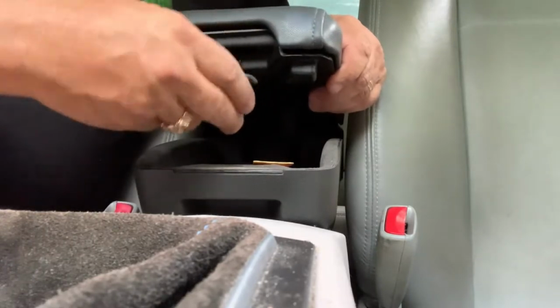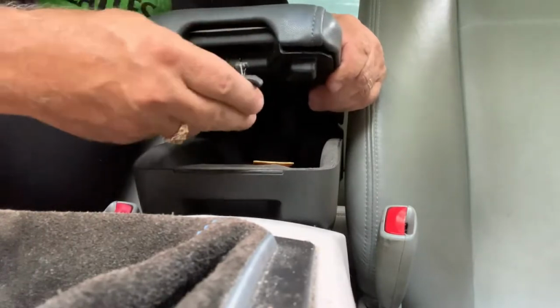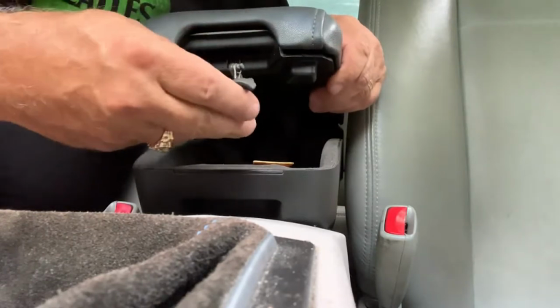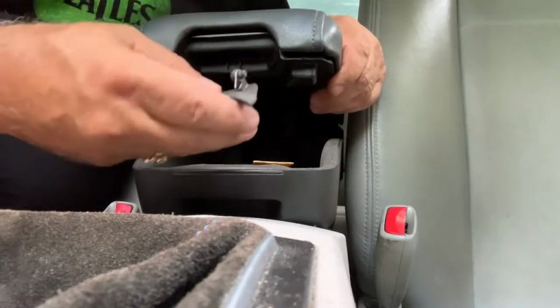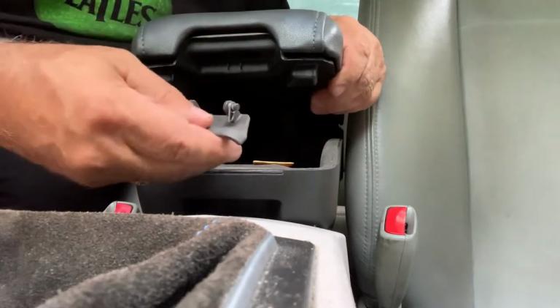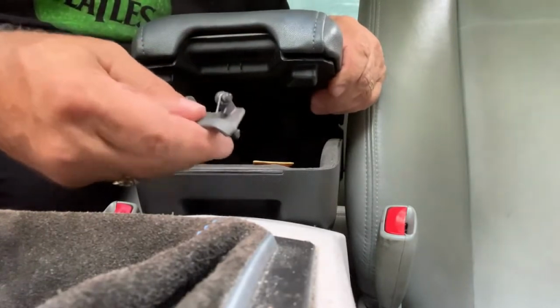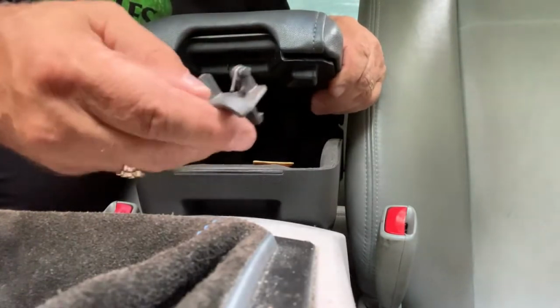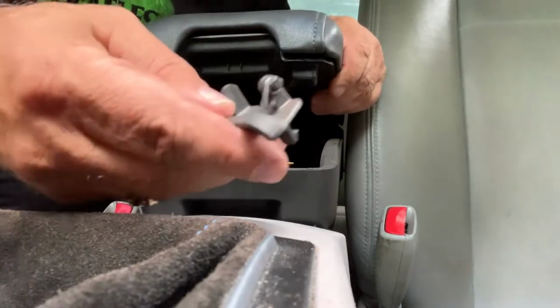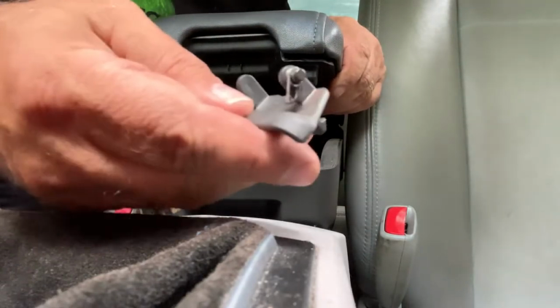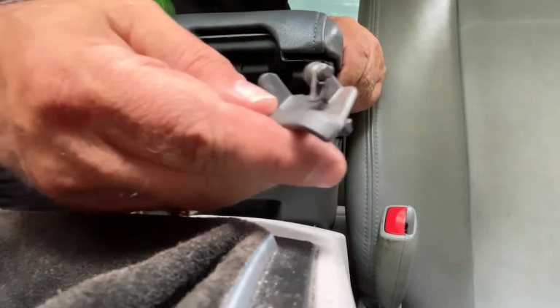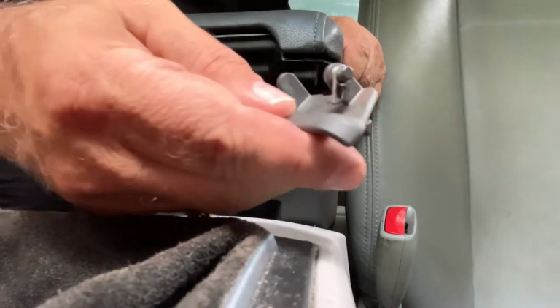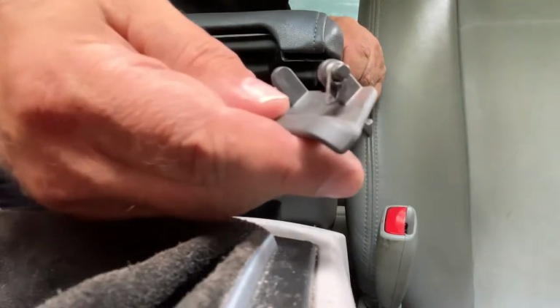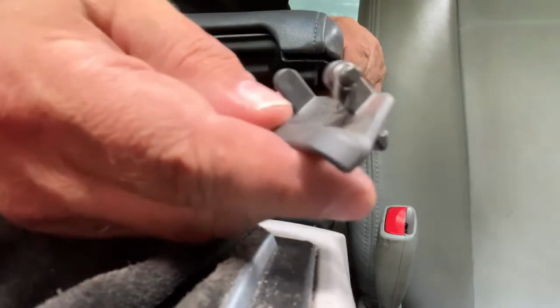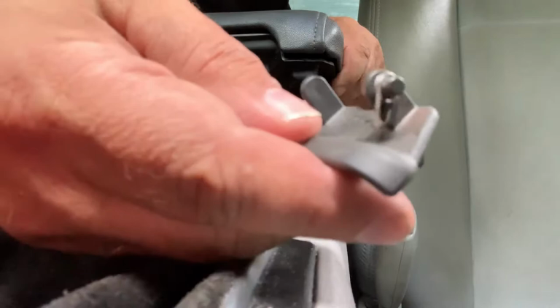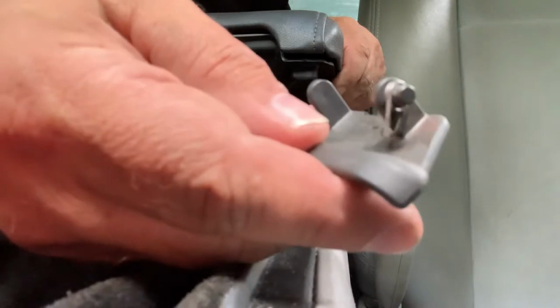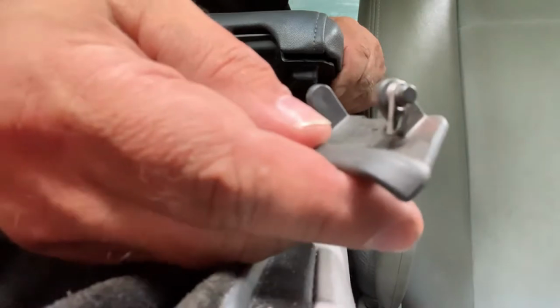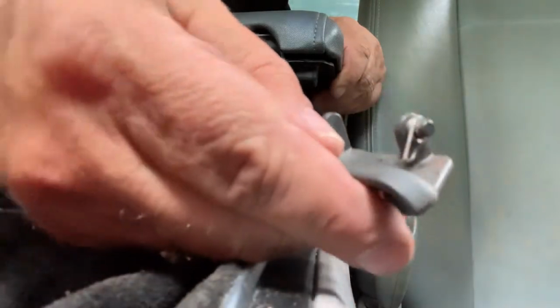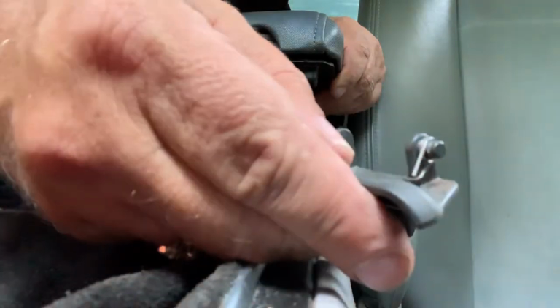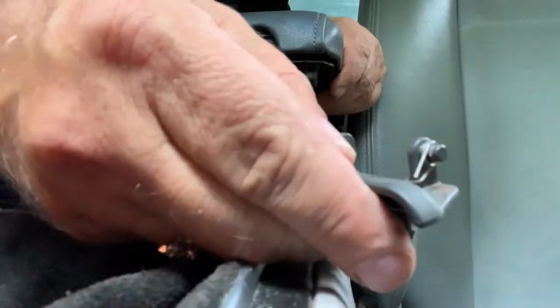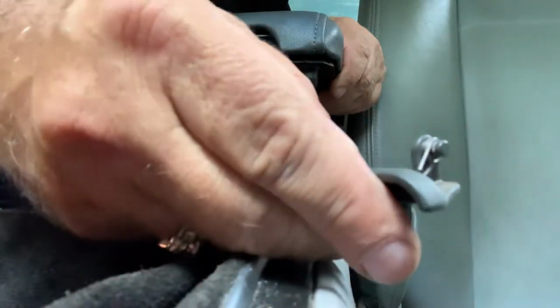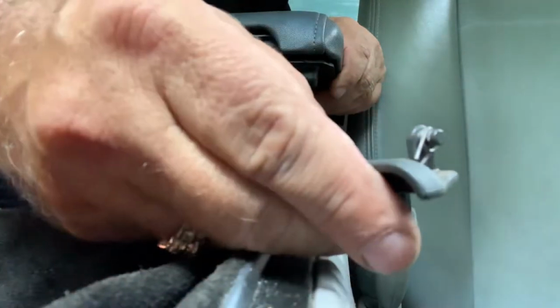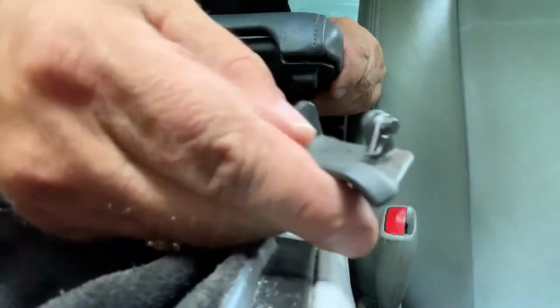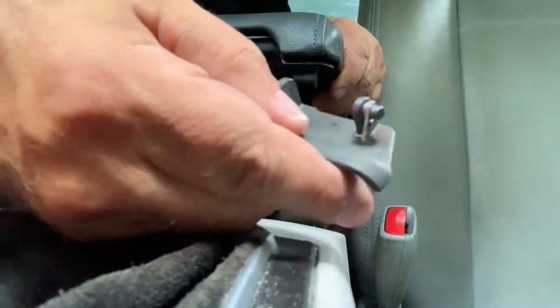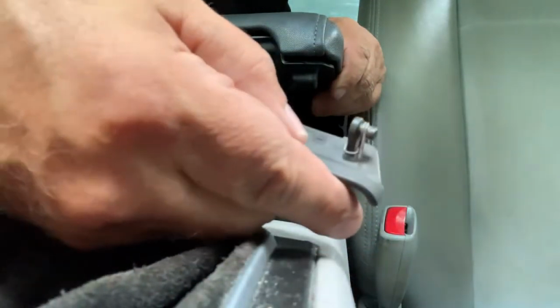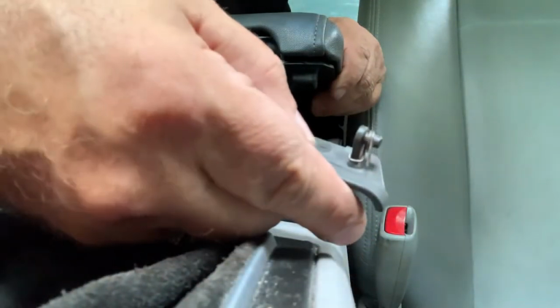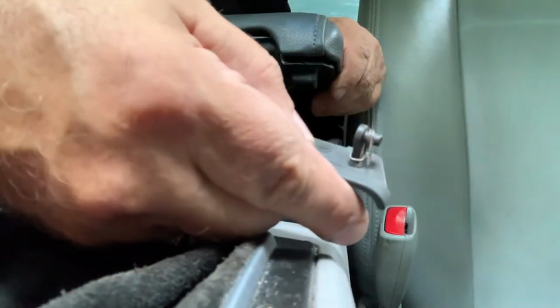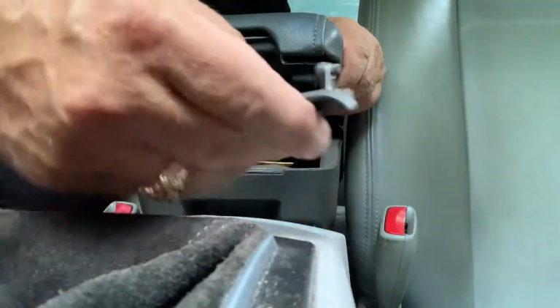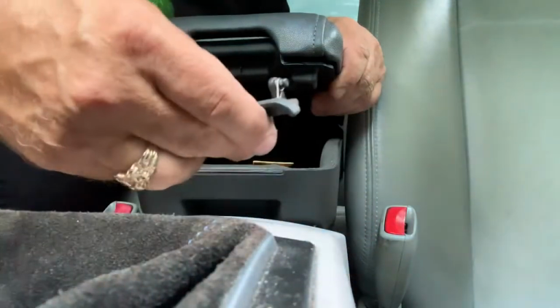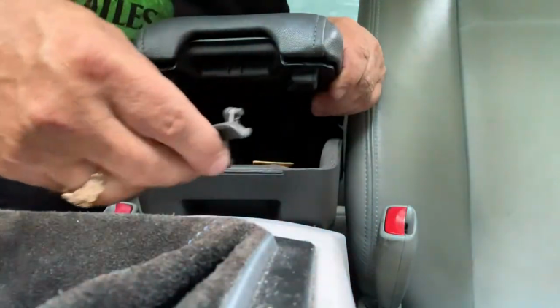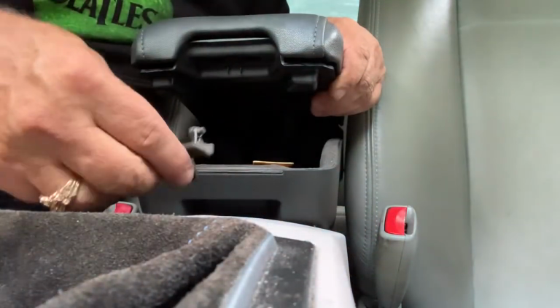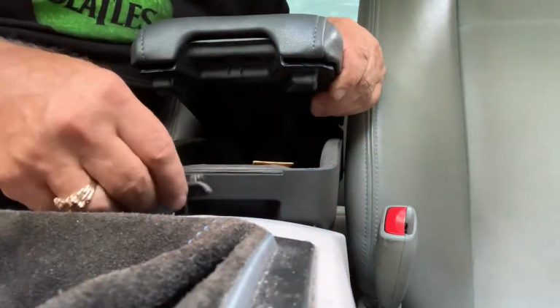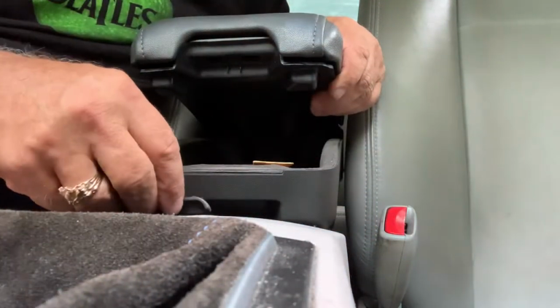When you get the latch, there's a small spring. You don't want to lose that. It goes in the same way.